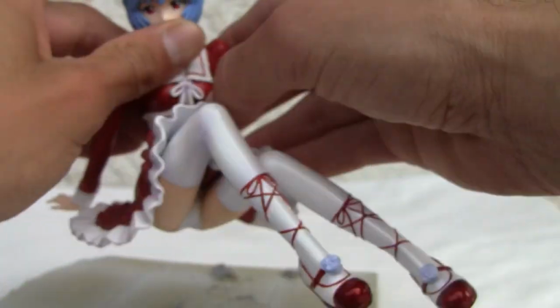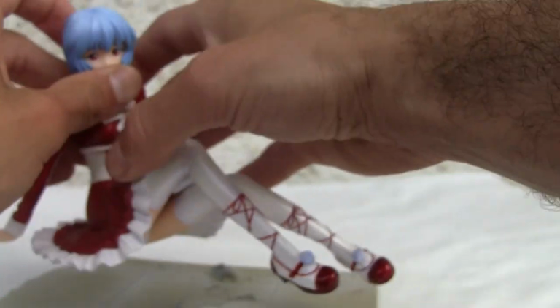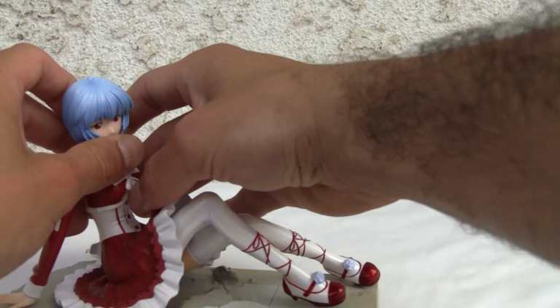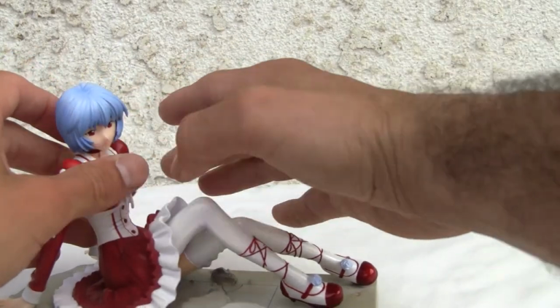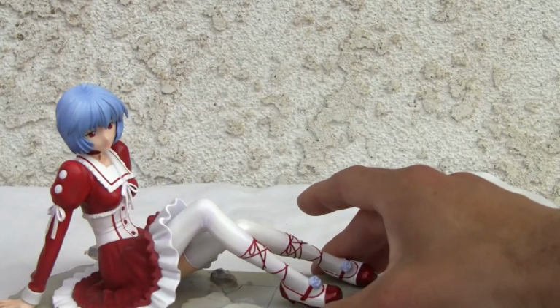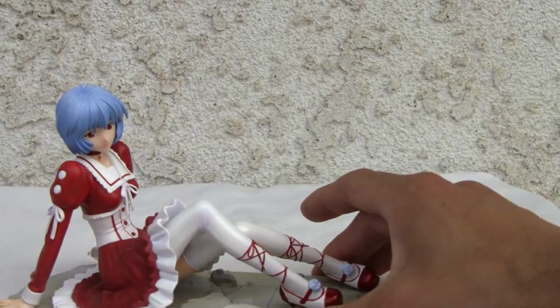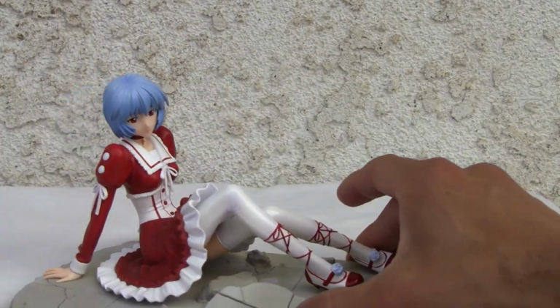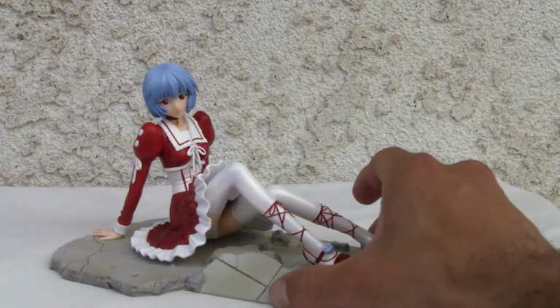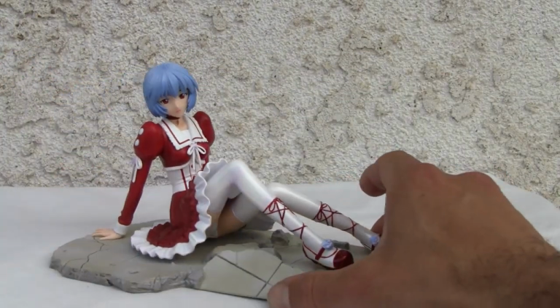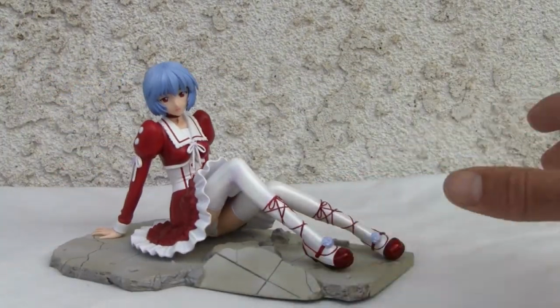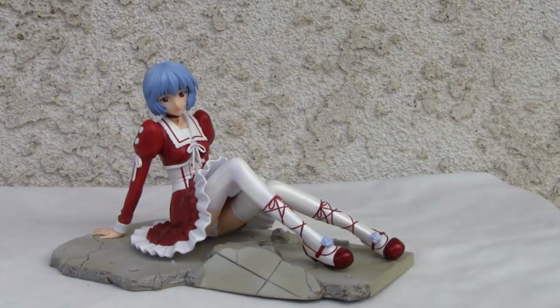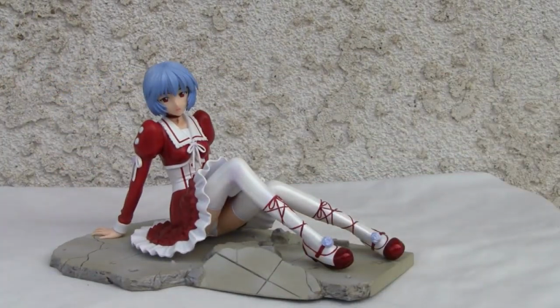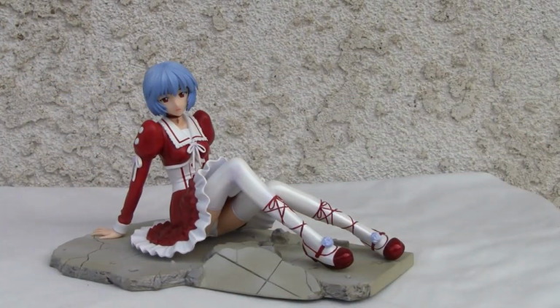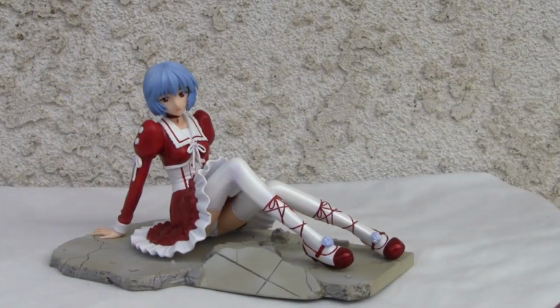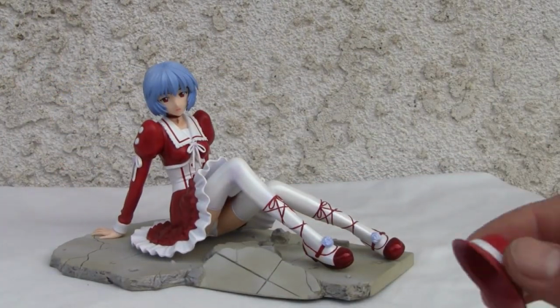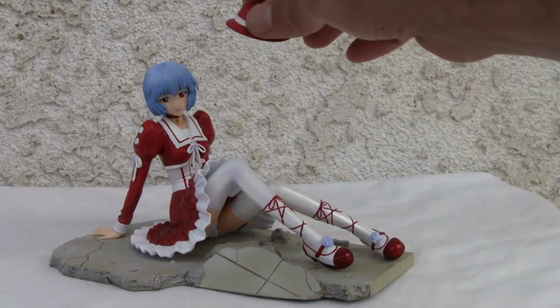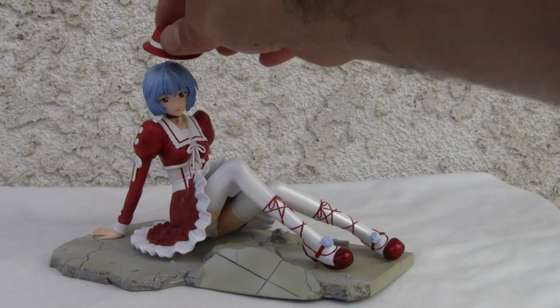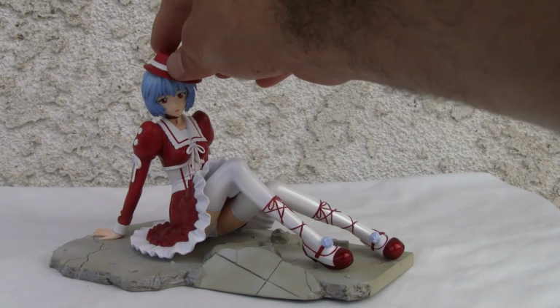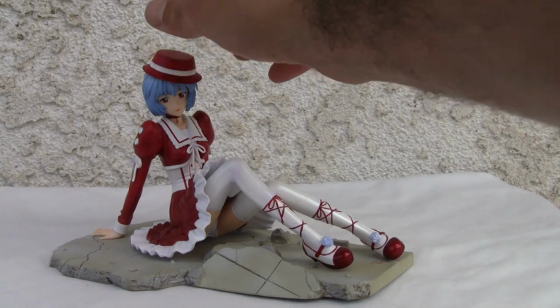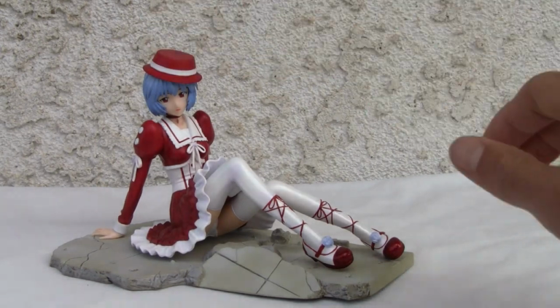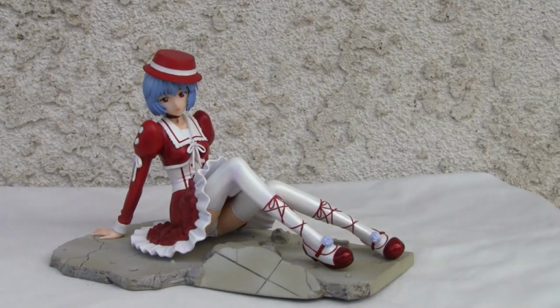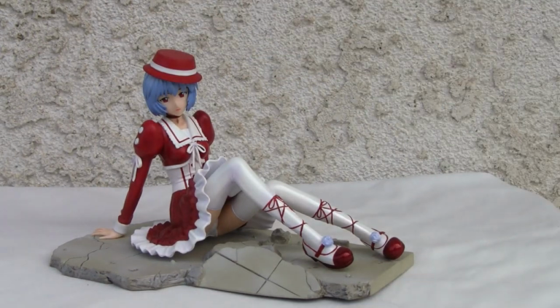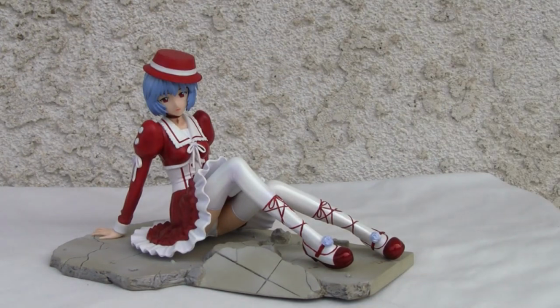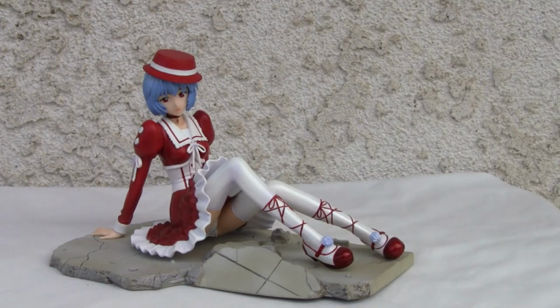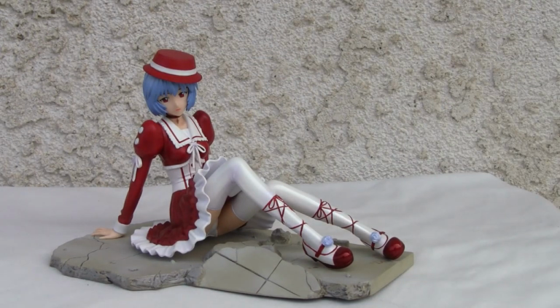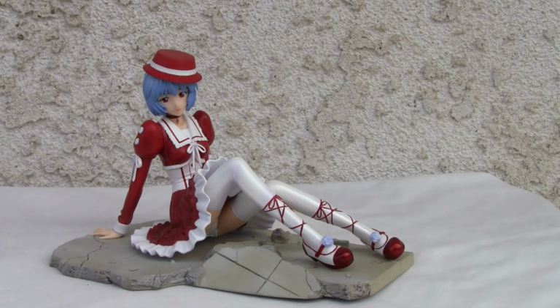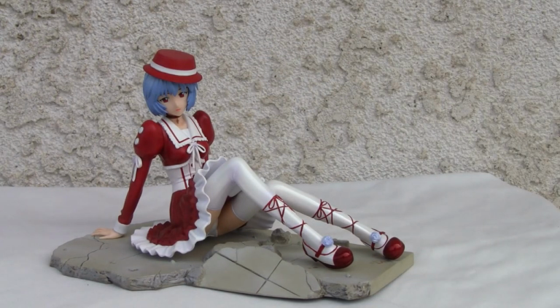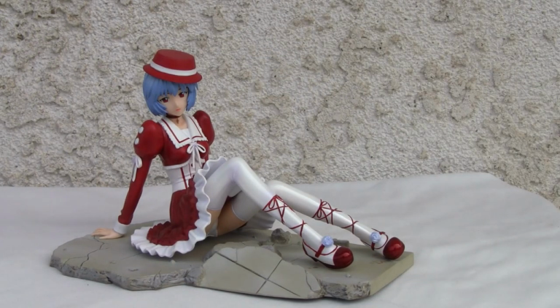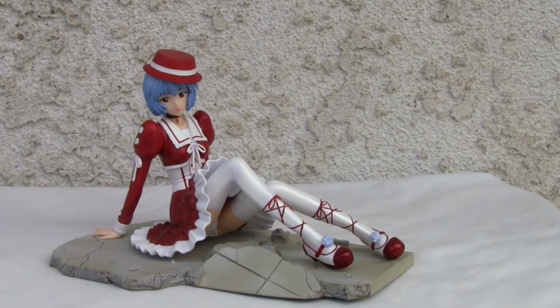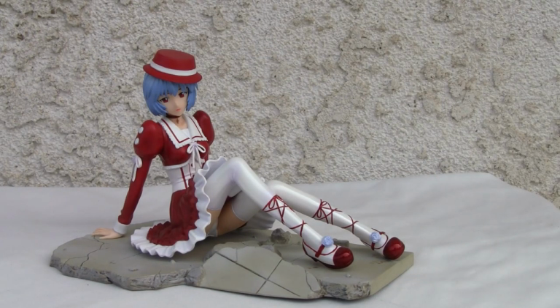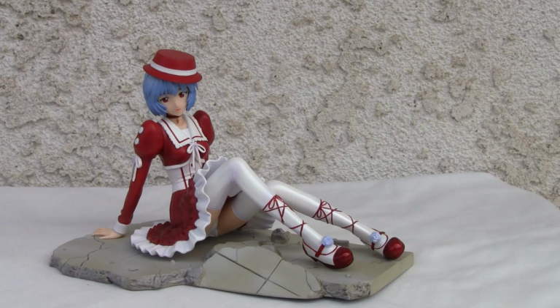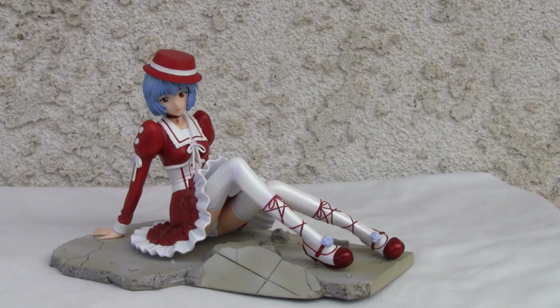It looks good. Poses really well. And of course she accessorizes with that cute little hat. I mean, what more do you want from the girl? 8 out of 10. And I'm hoping those are really paint swatches.